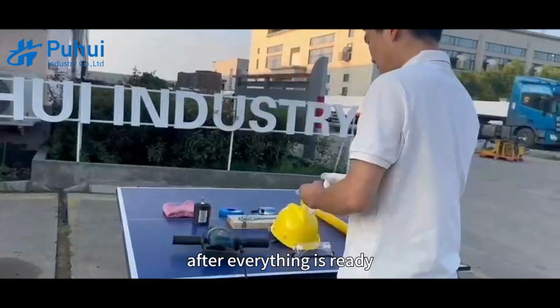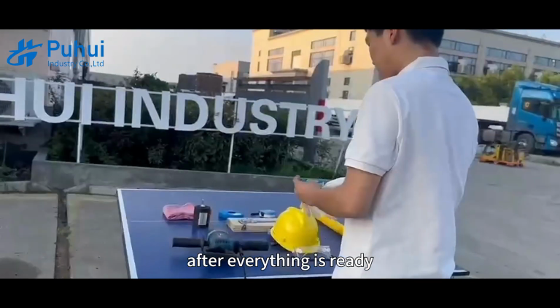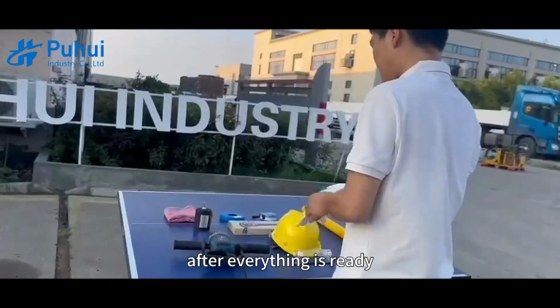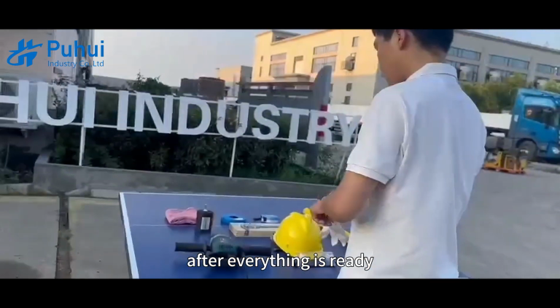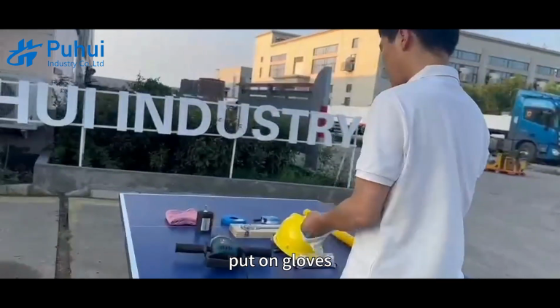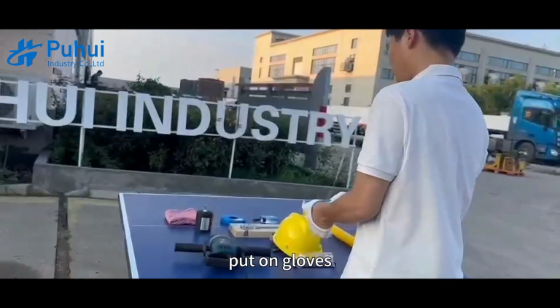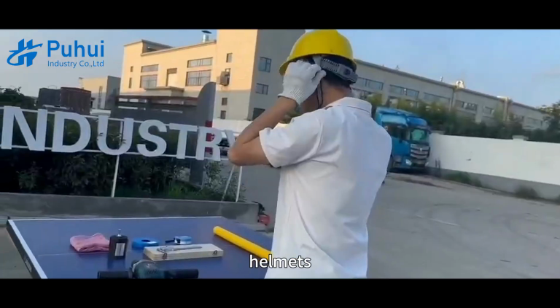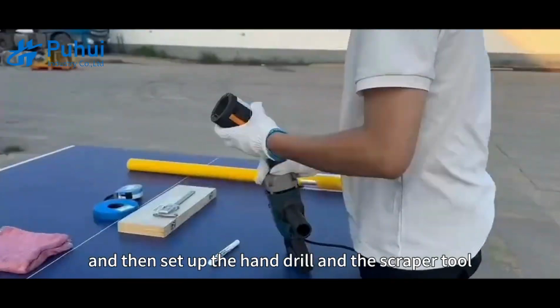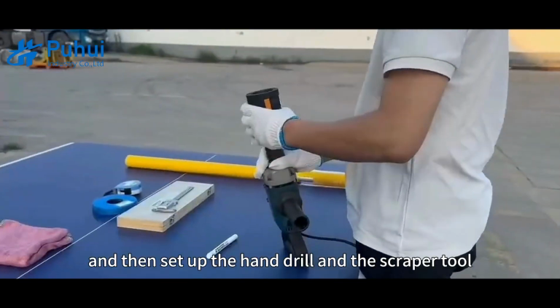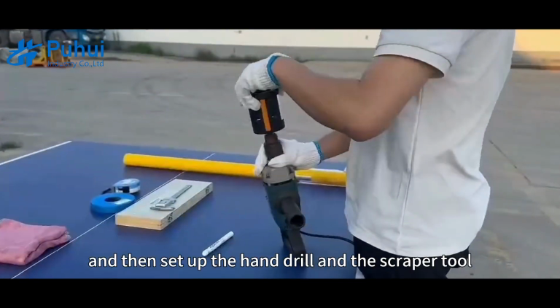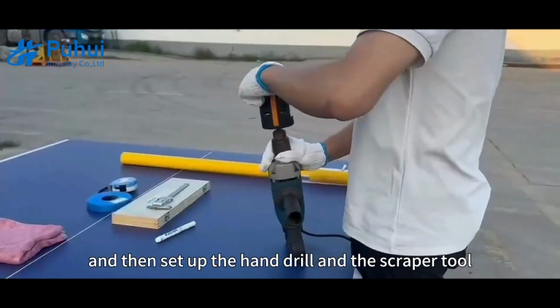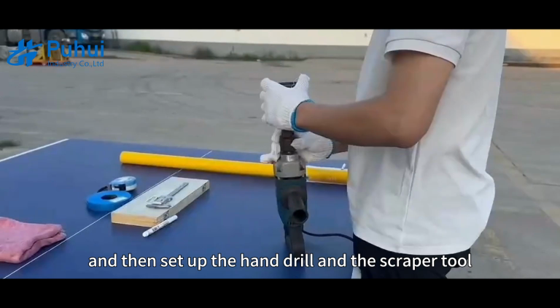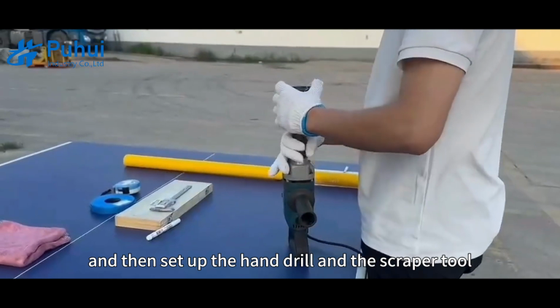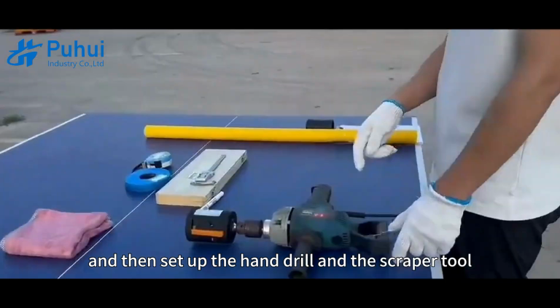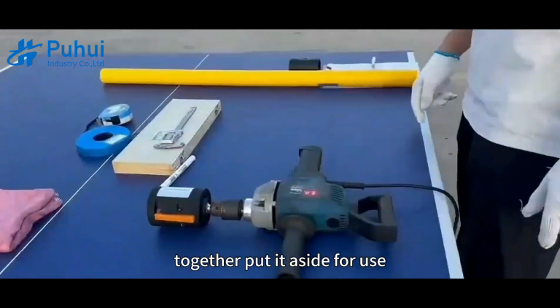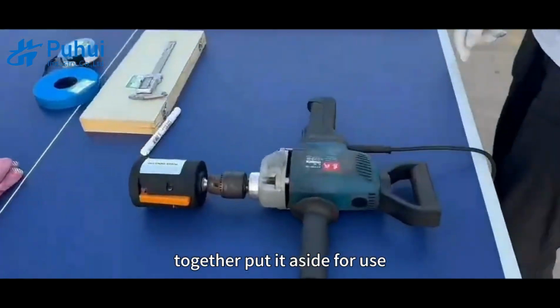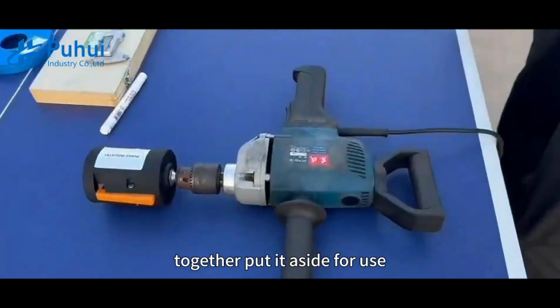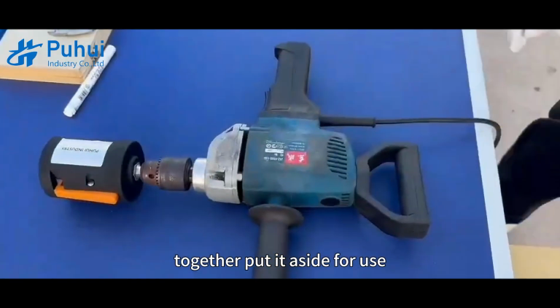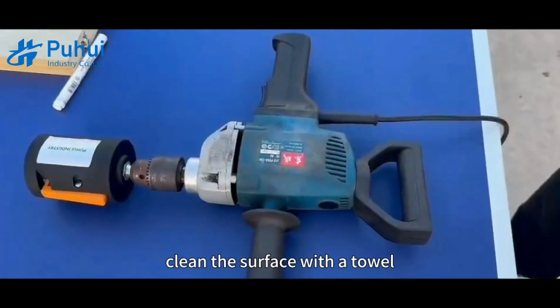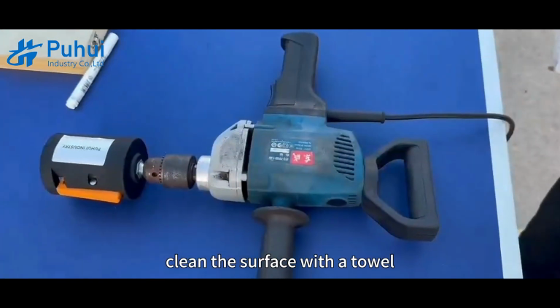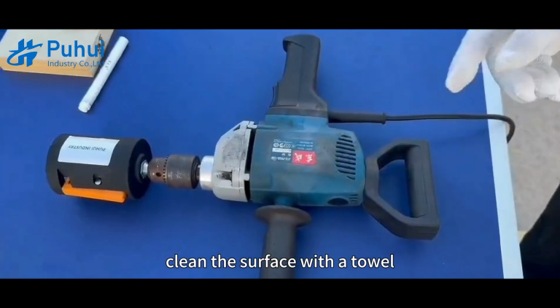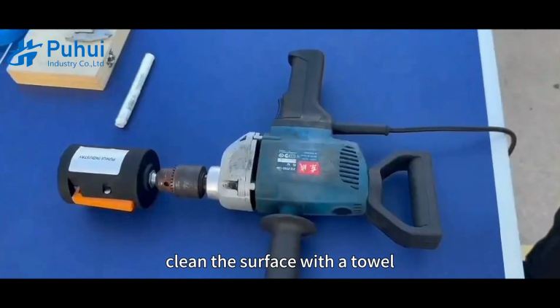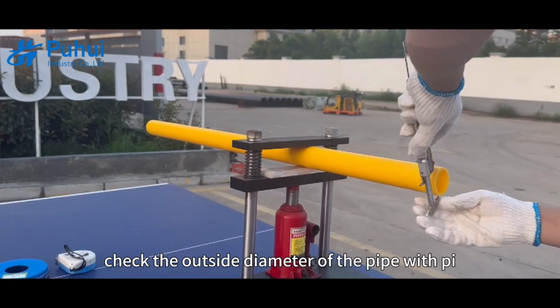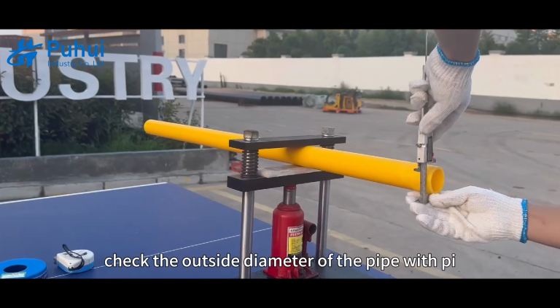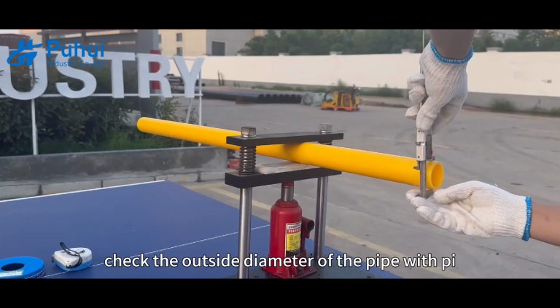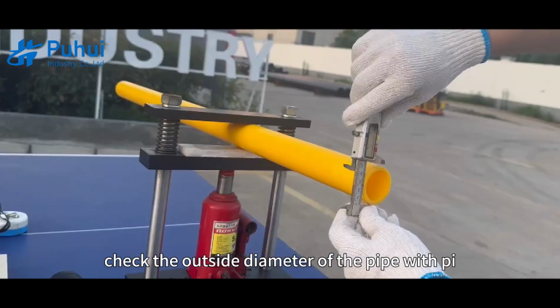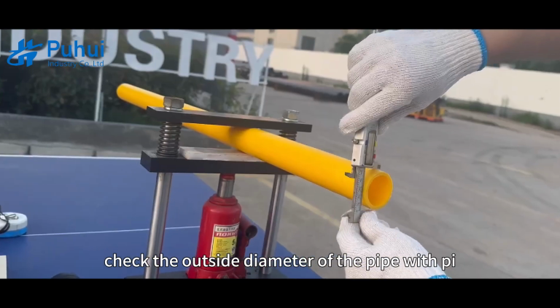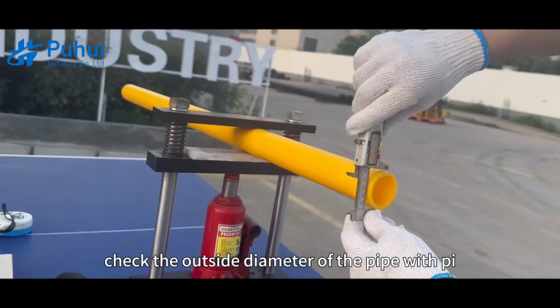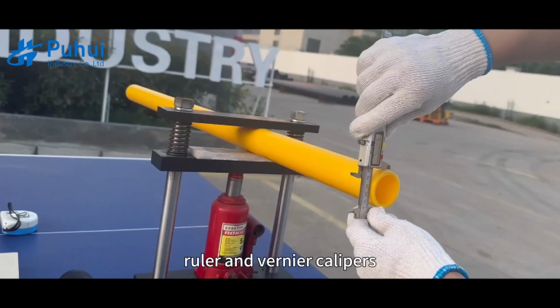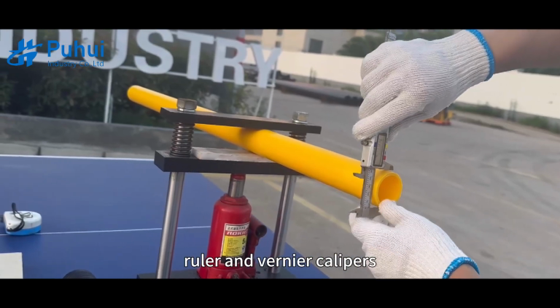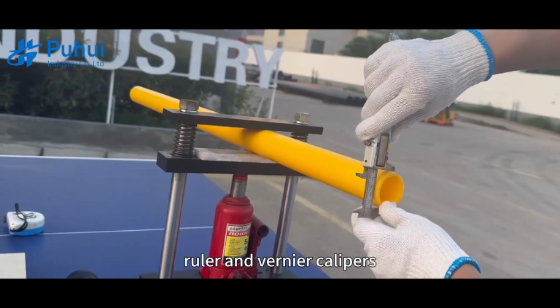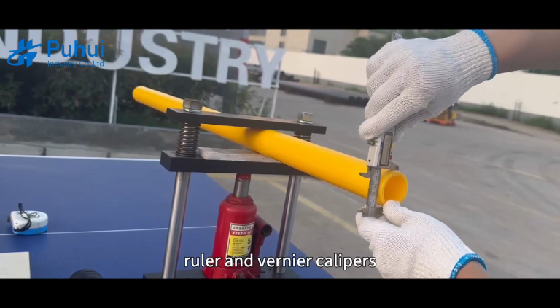After everything is ready, put on gloves and helmets, then set up the hand drill and the scraper tool together and put it aside for use. Clean the surface of the pipe with a towel.